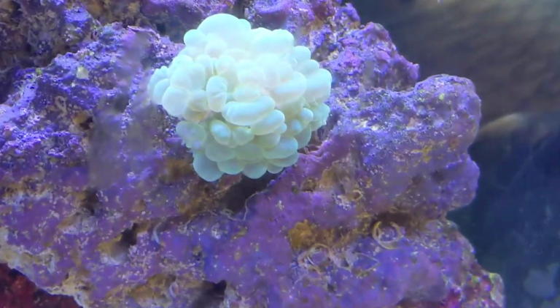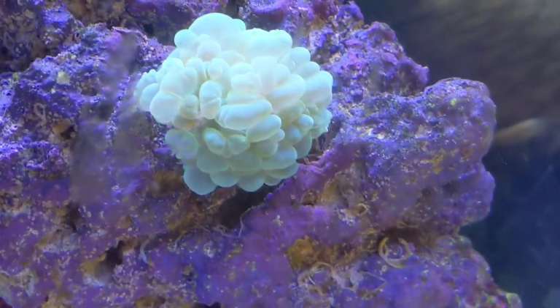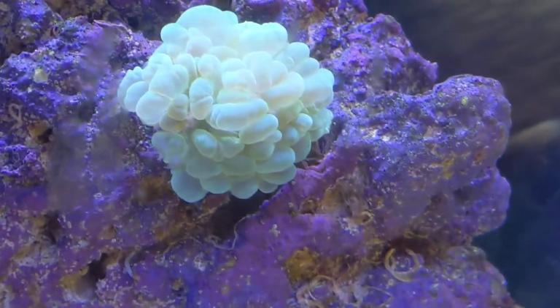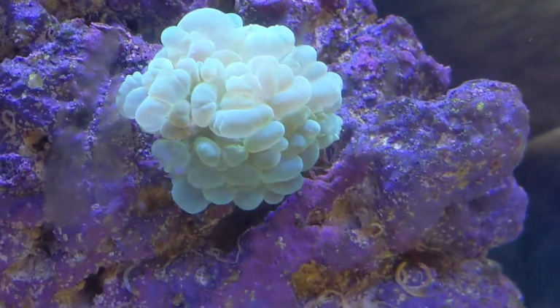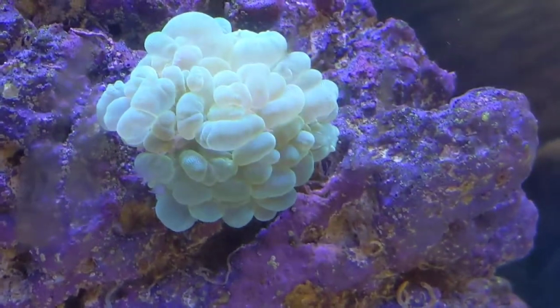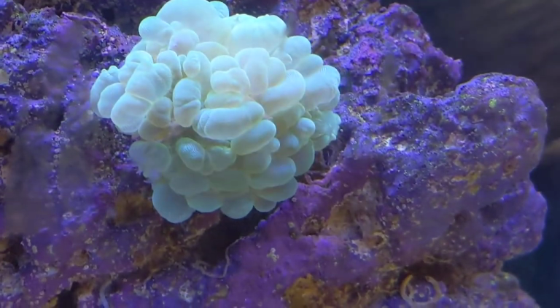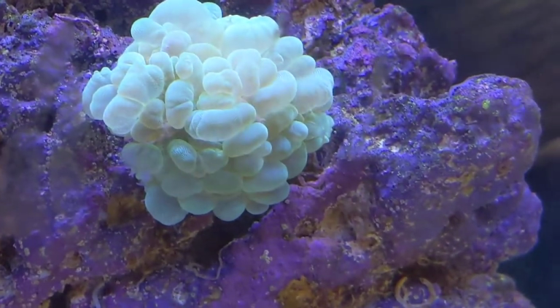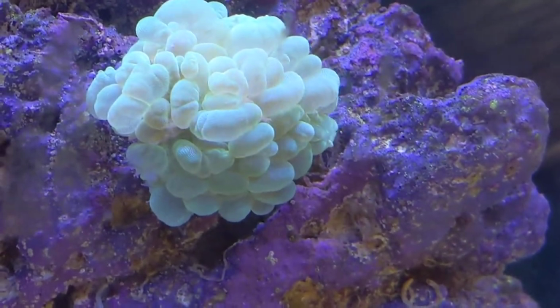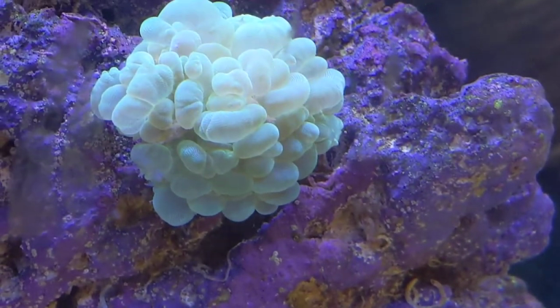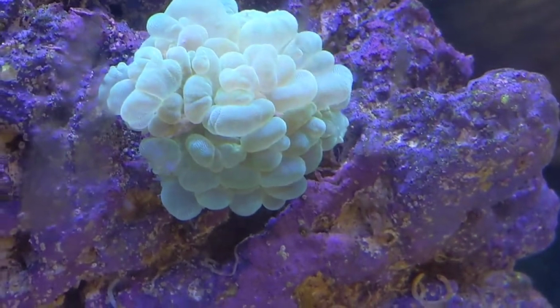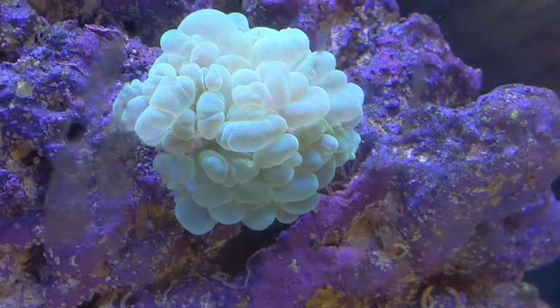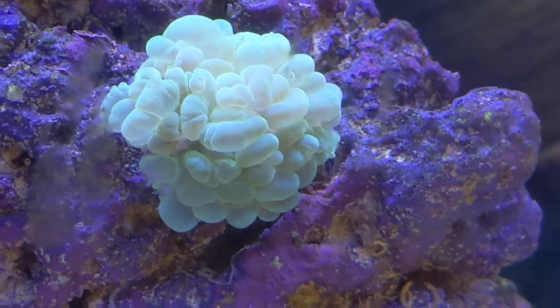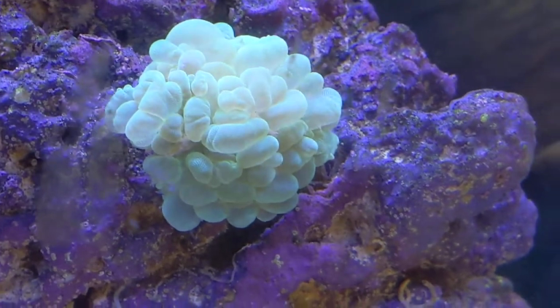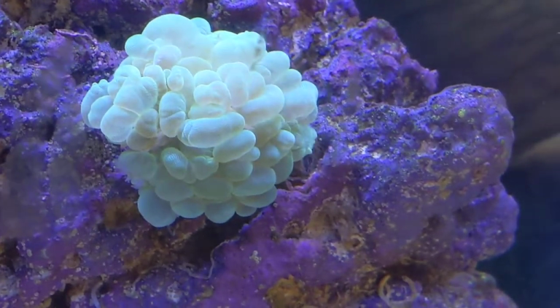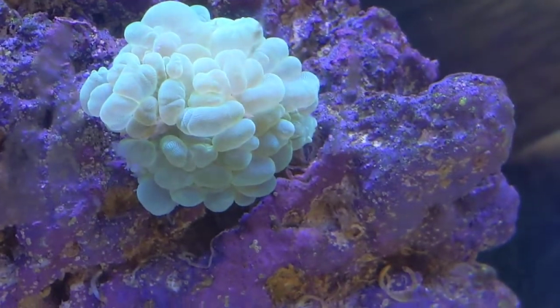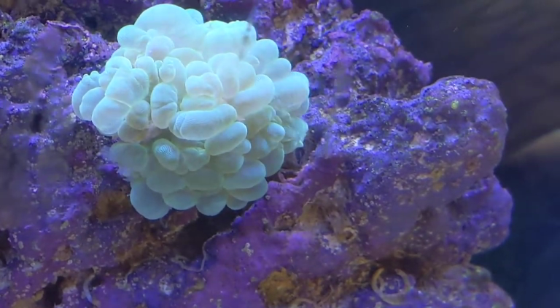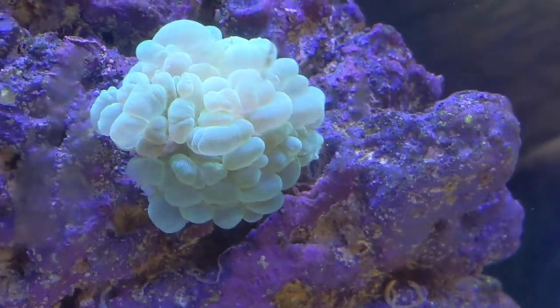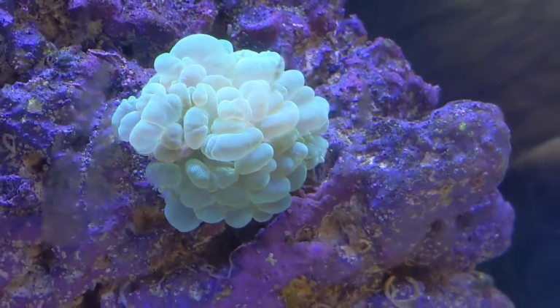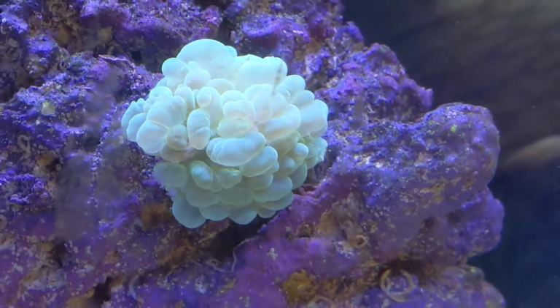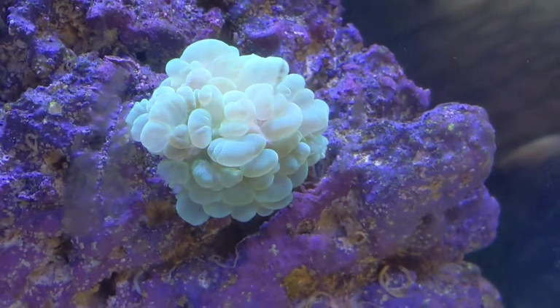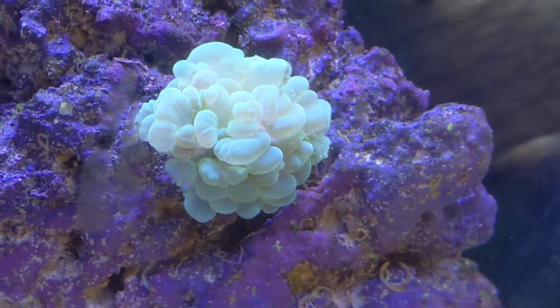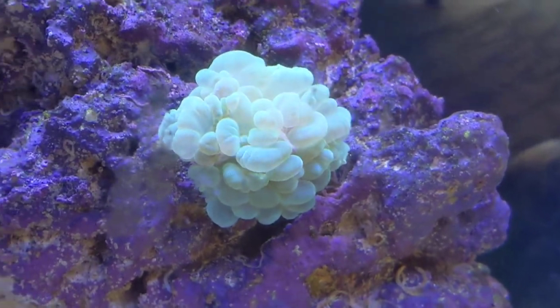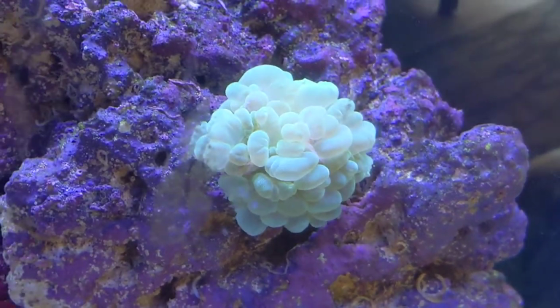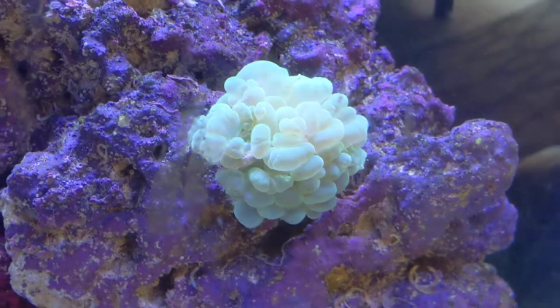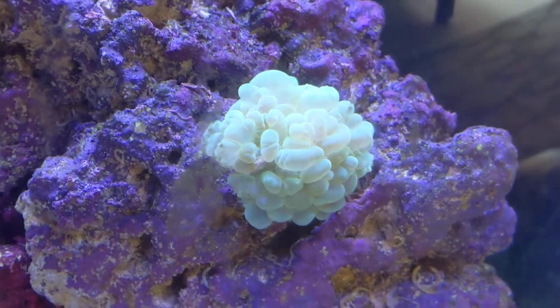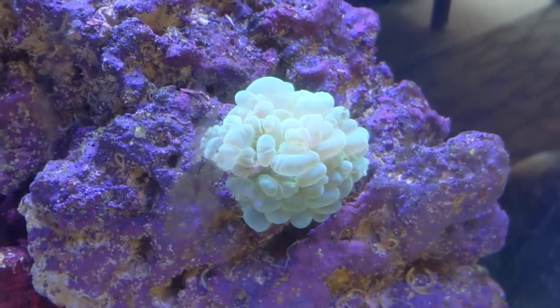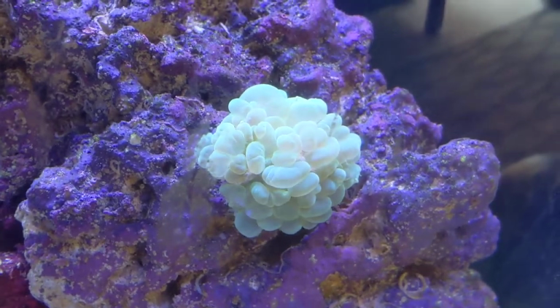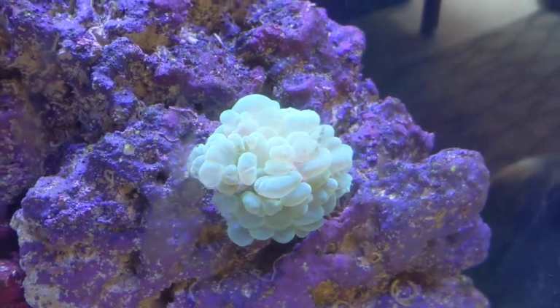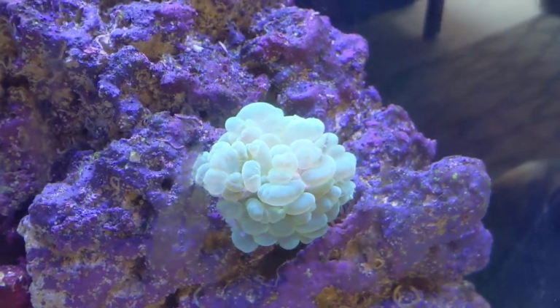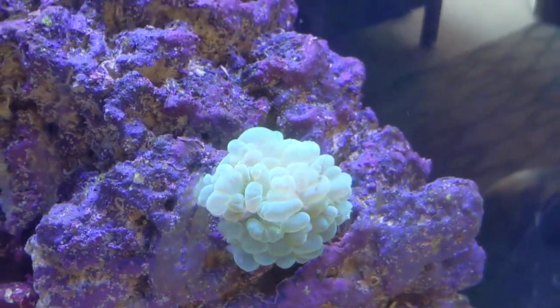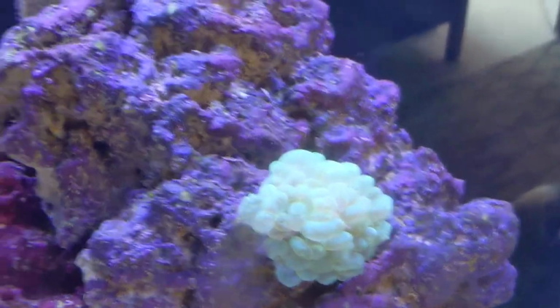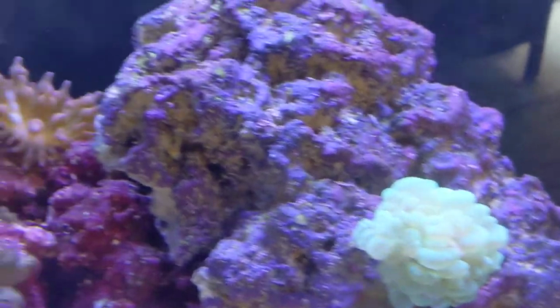Obviously the bubble coral, which is really kind of neat. It puts out these crazy tentacles at night that are kind of clear. And it's an aggressive coral, so it has to be off away from everything else.